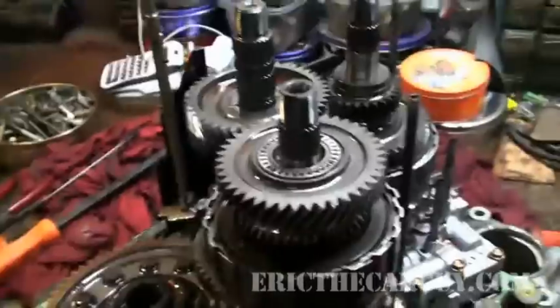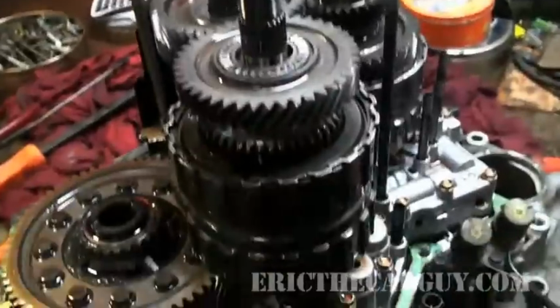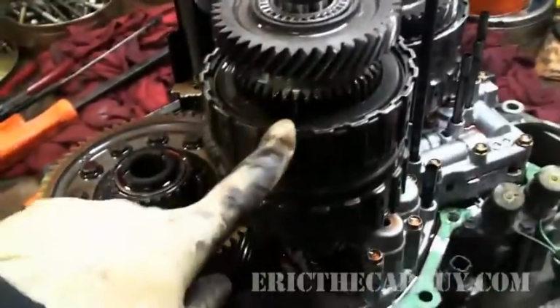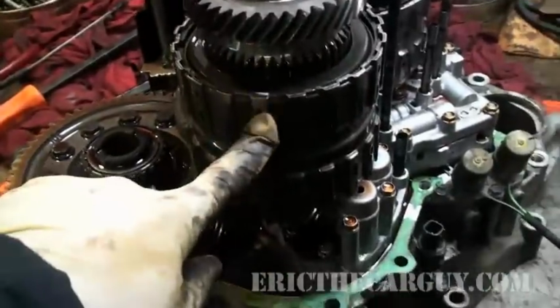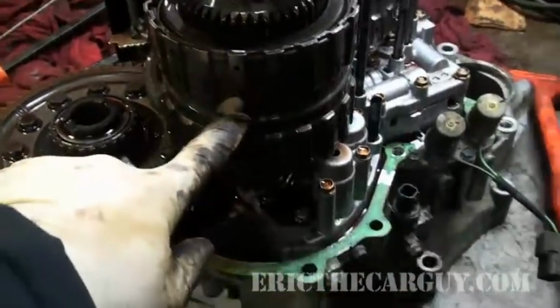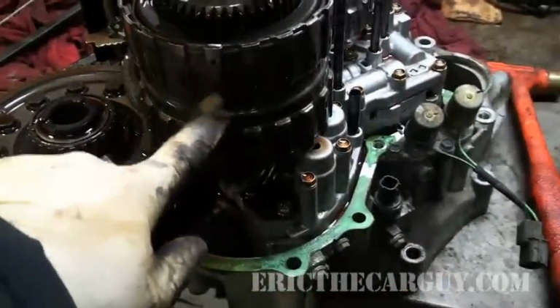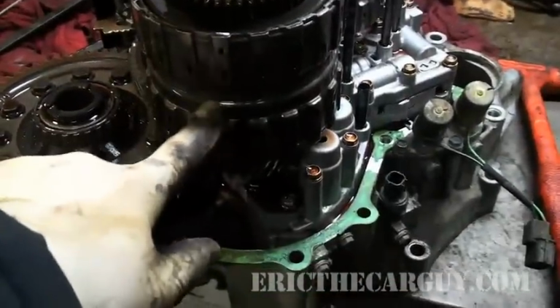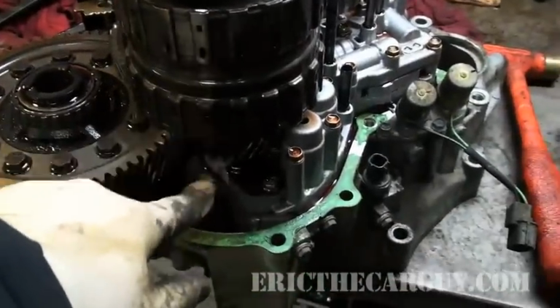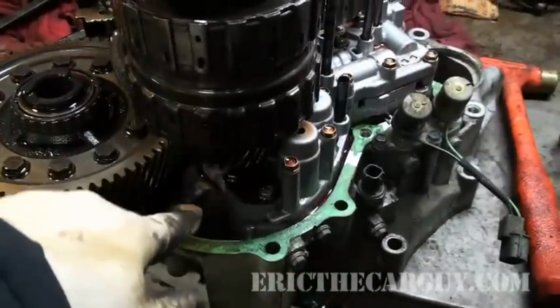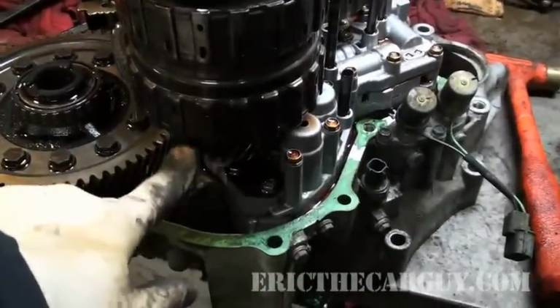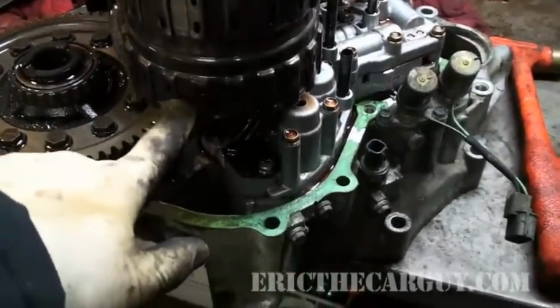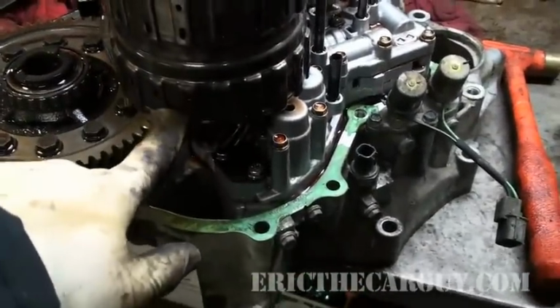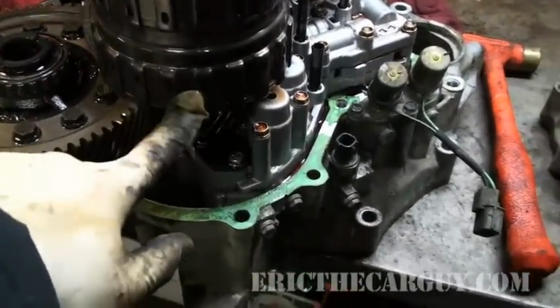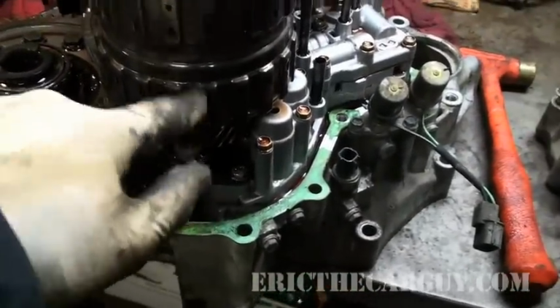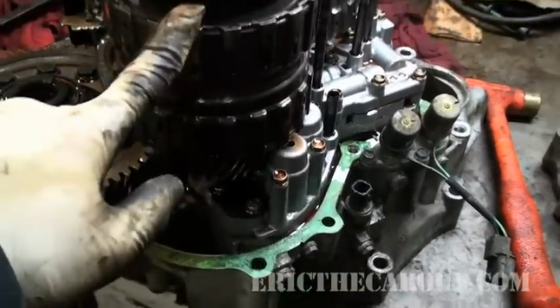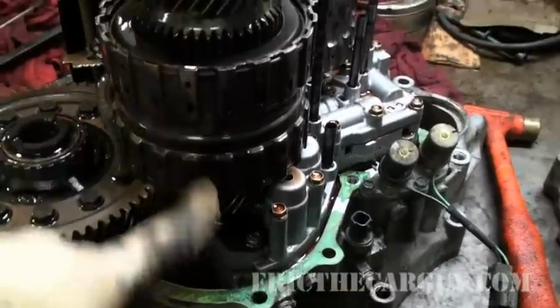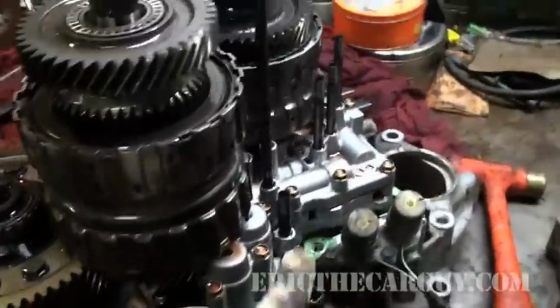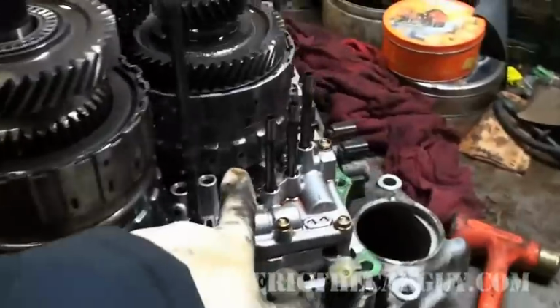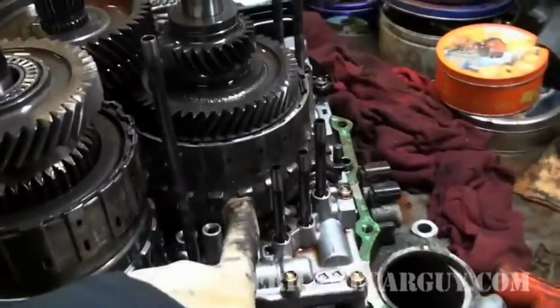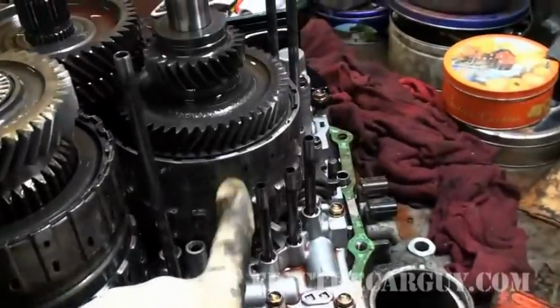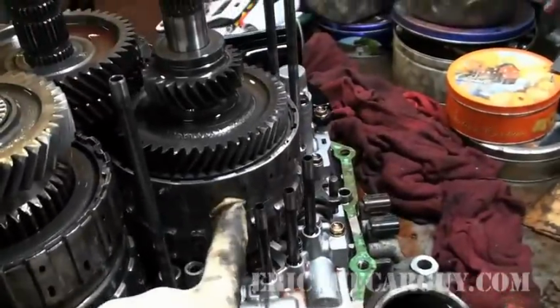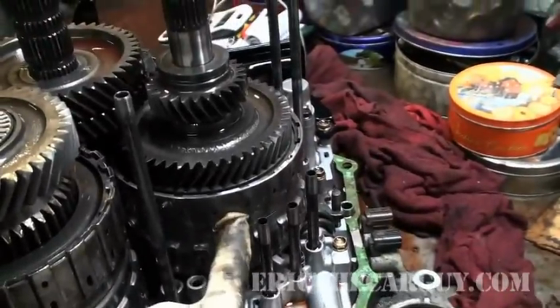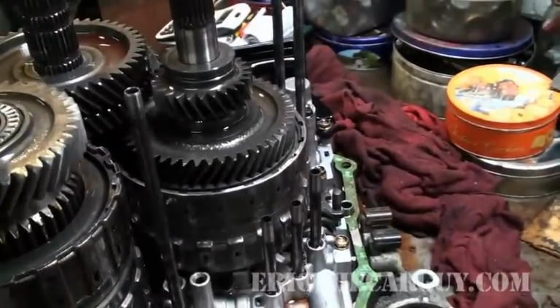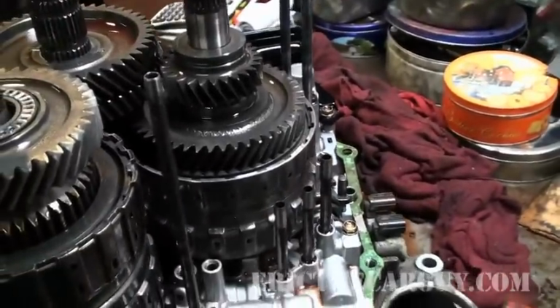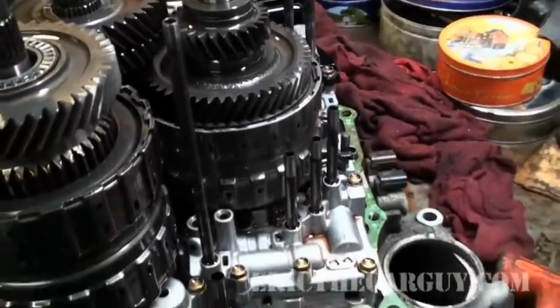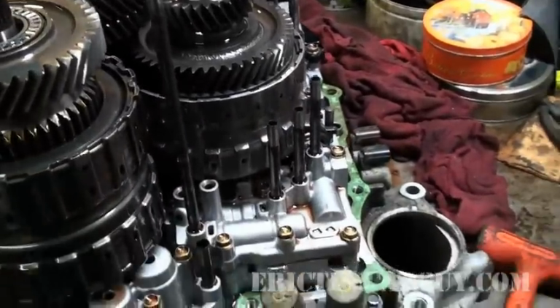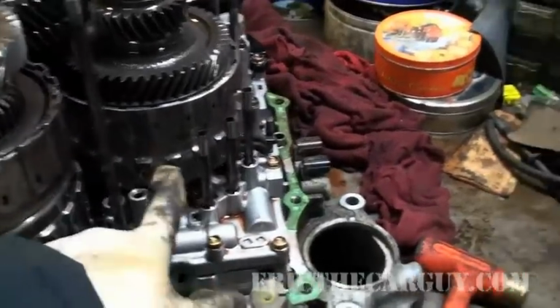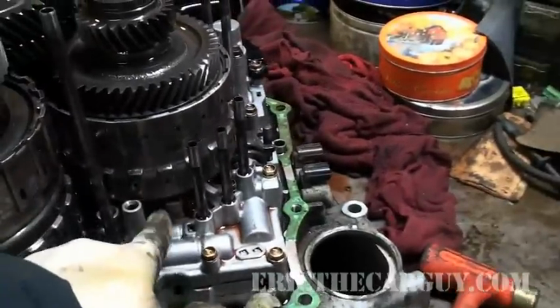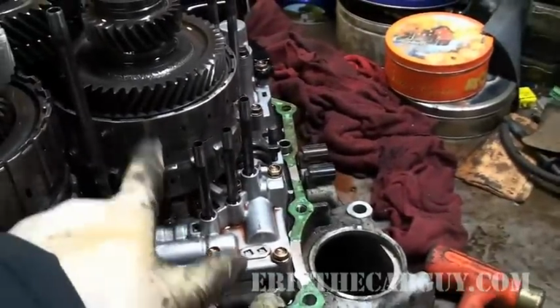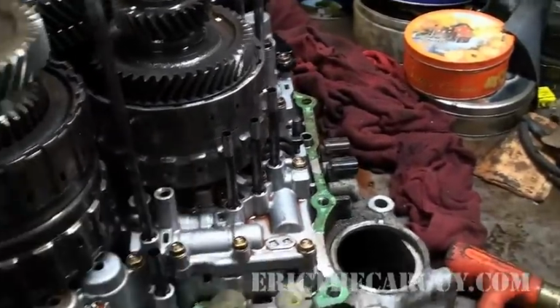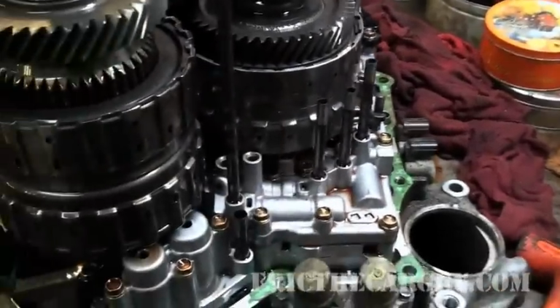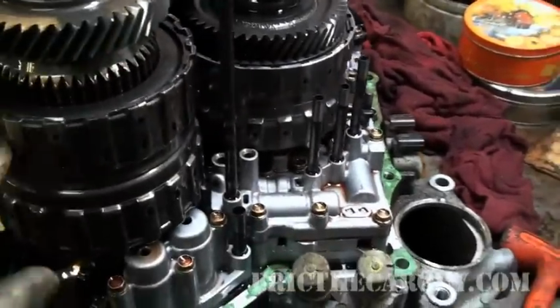But where I'm going is right here. First gear here, second gear here, third gear here, fourth gear here — it's a four-speed transmission. Those are the clutches, respectively, that would activate.